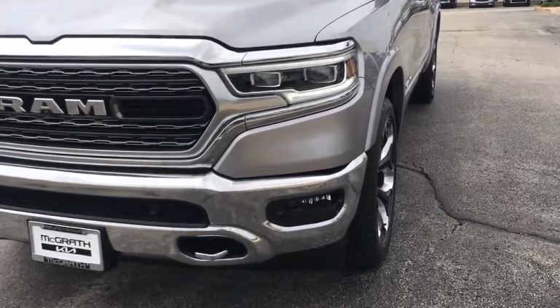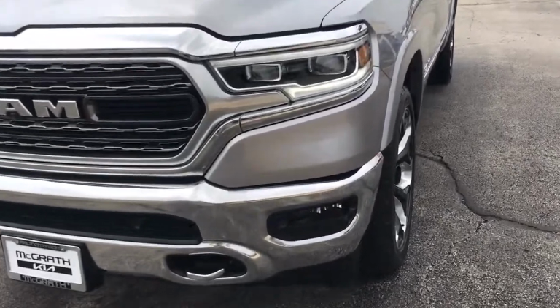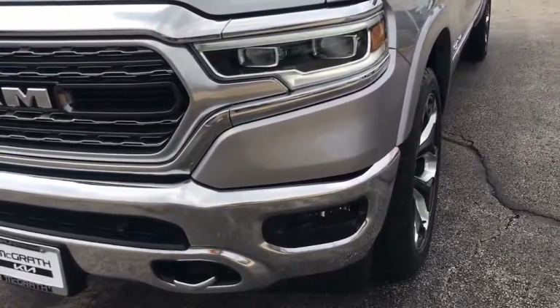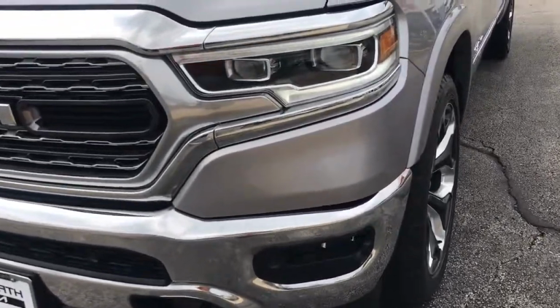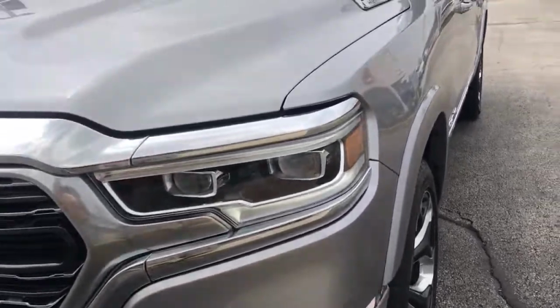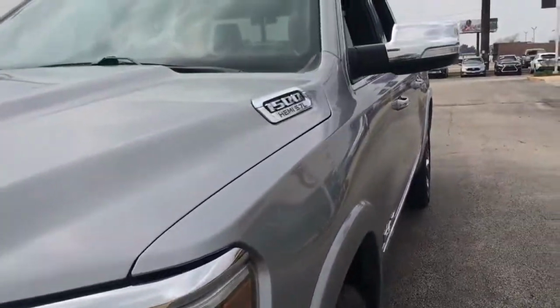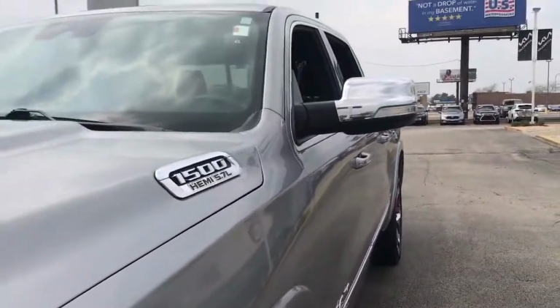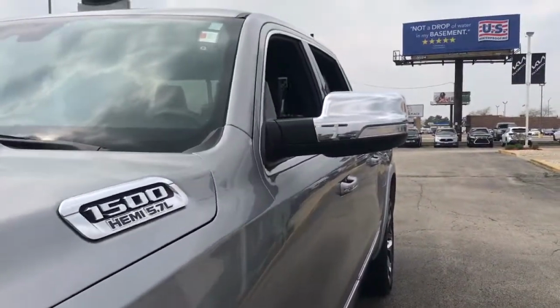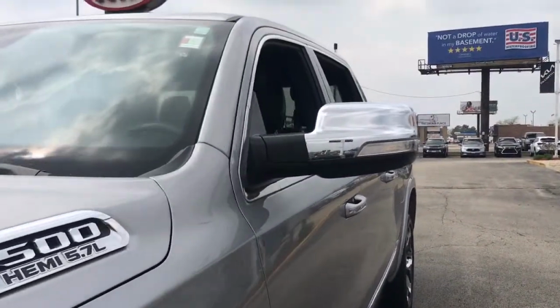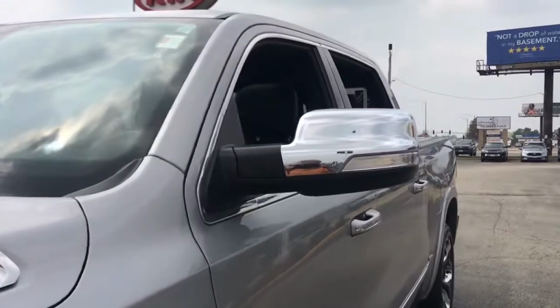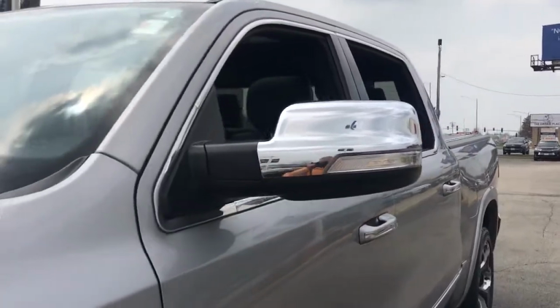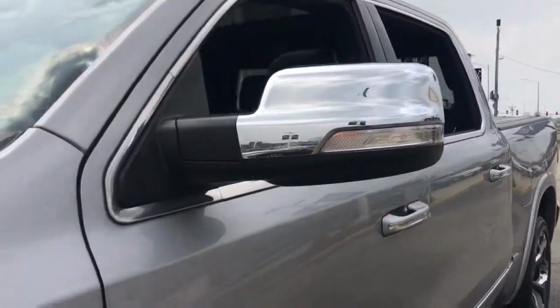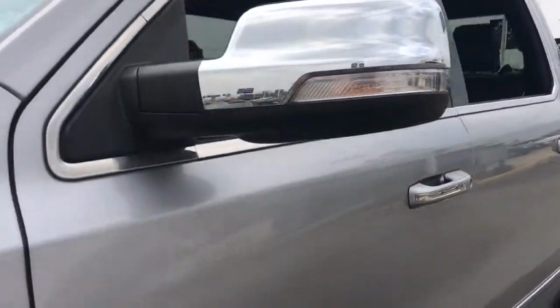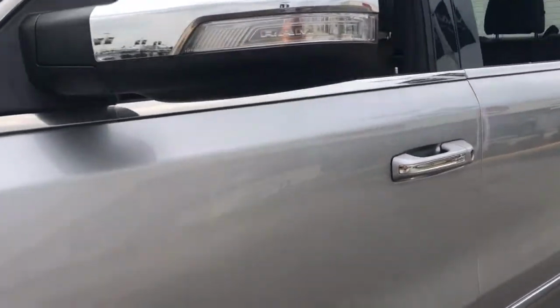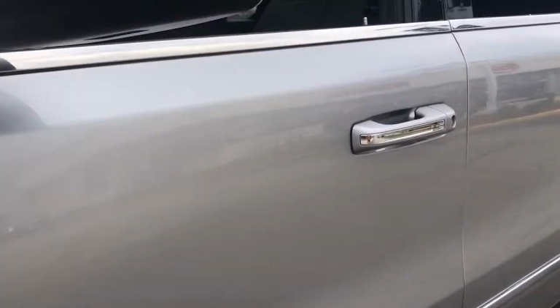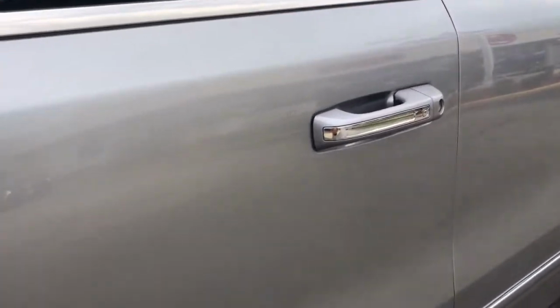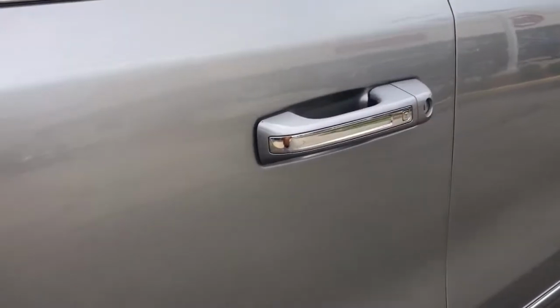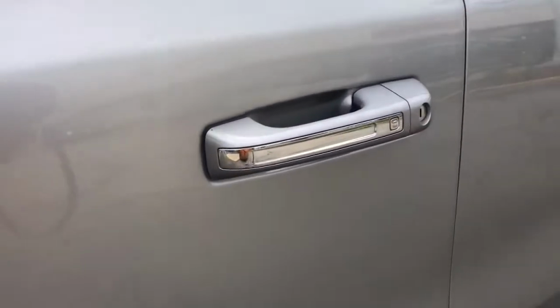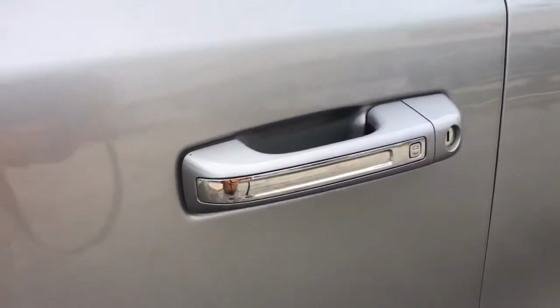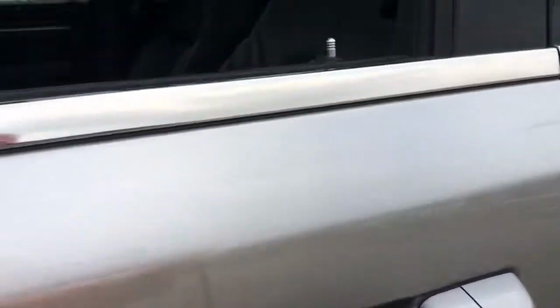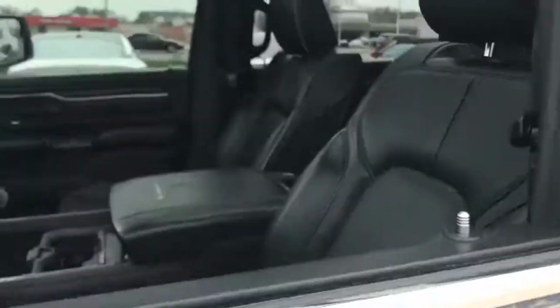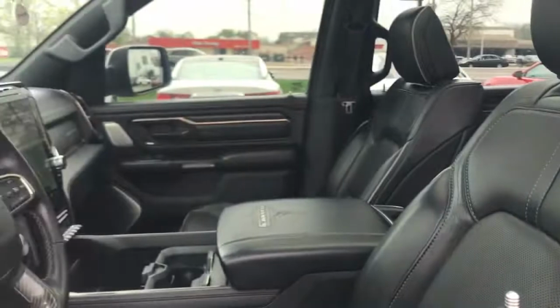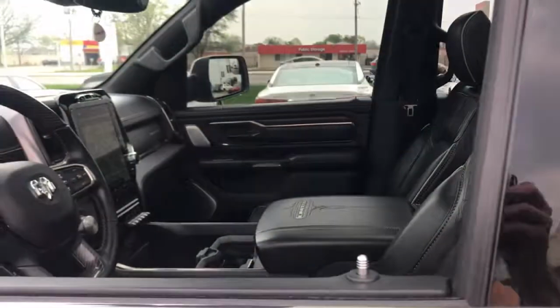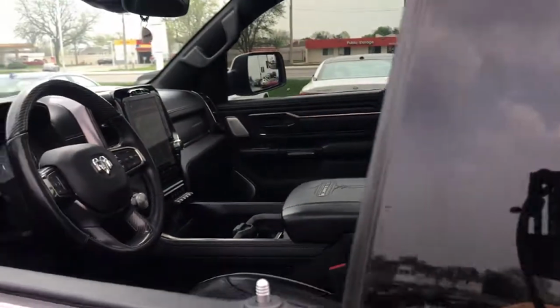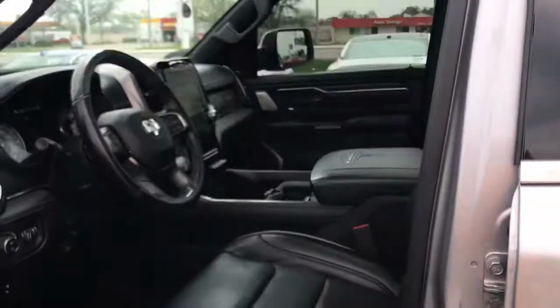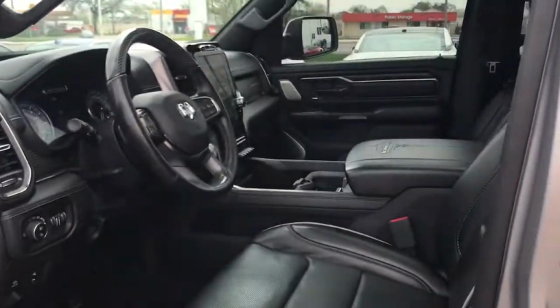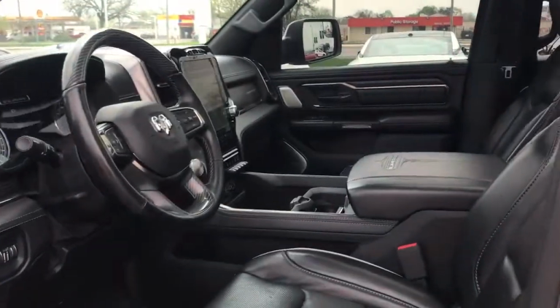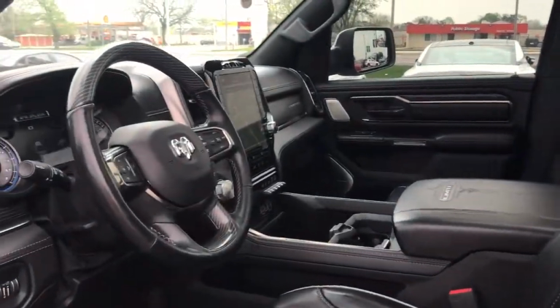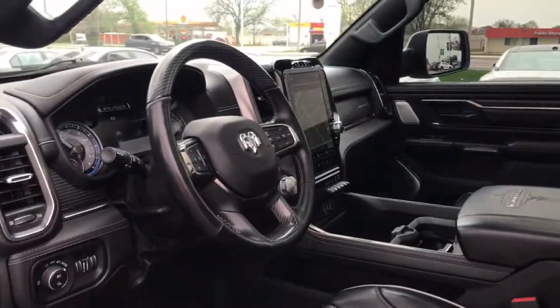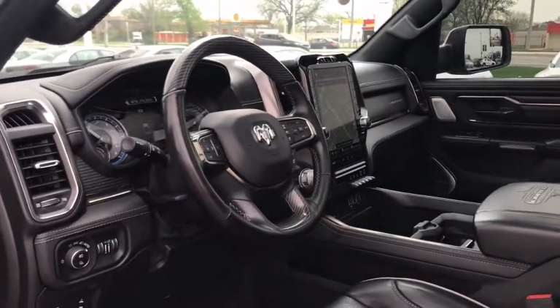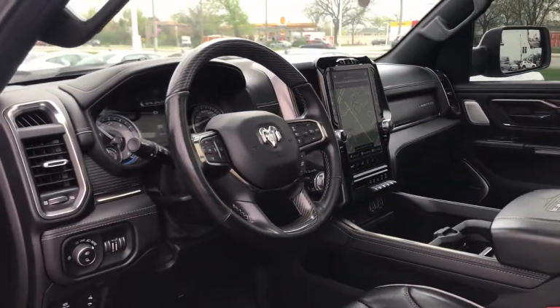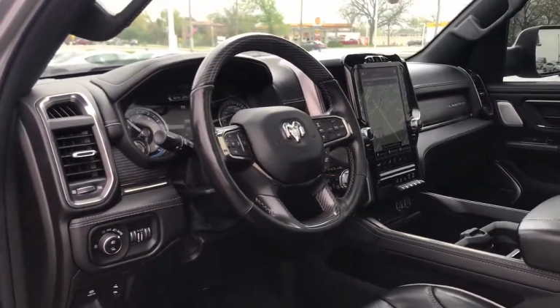Panoramic roof, navigation system, keyless entry, backup camera, fog lamps, electronic stability control, seat memory, intermittent wipers, universal garage door opener, trip computer.